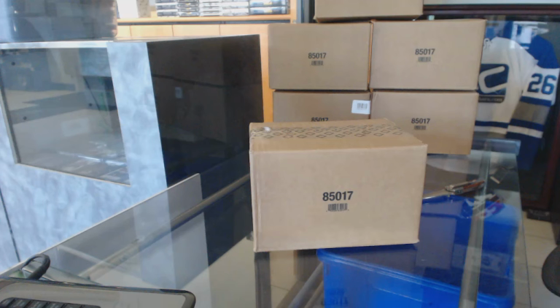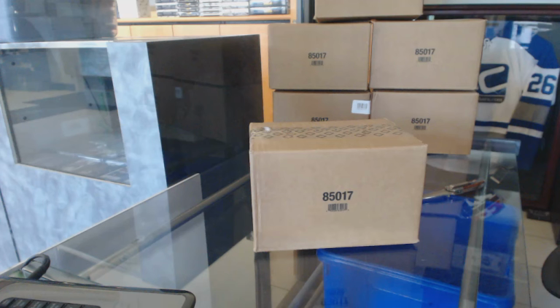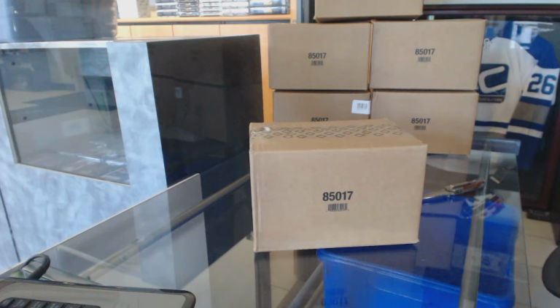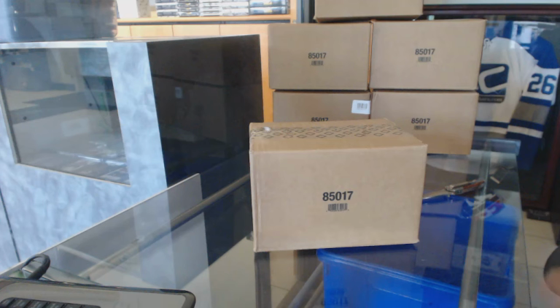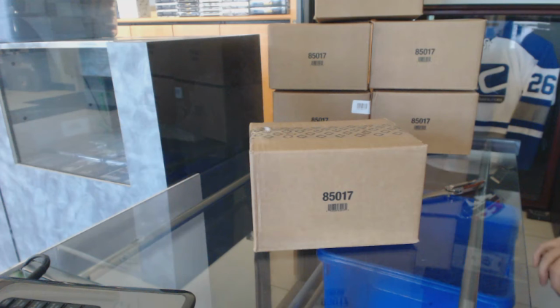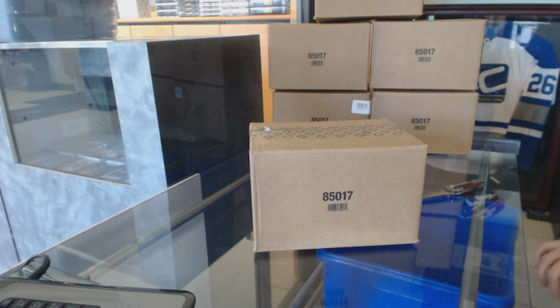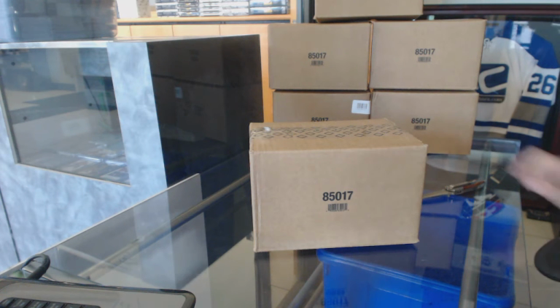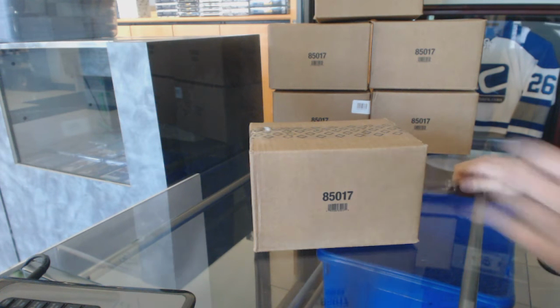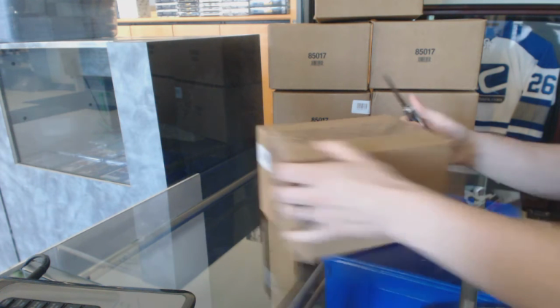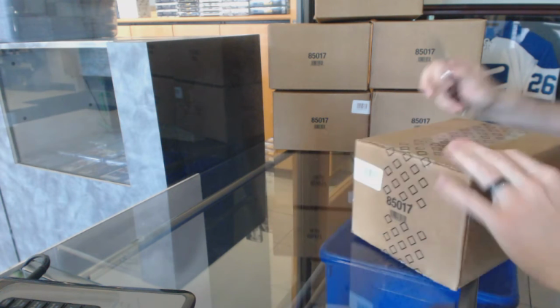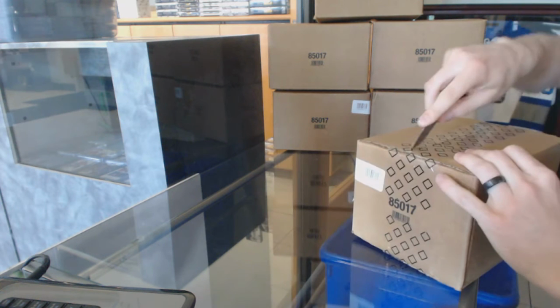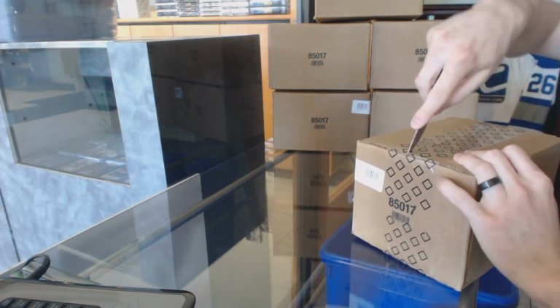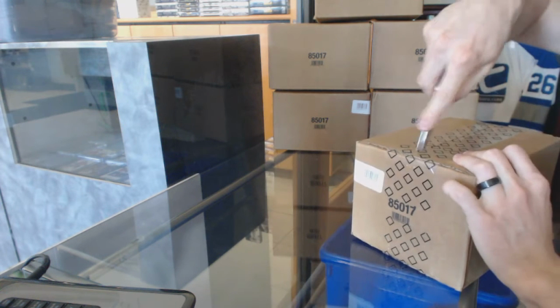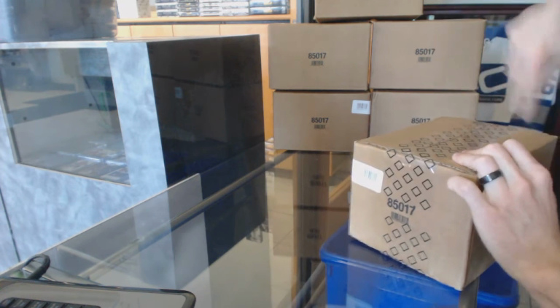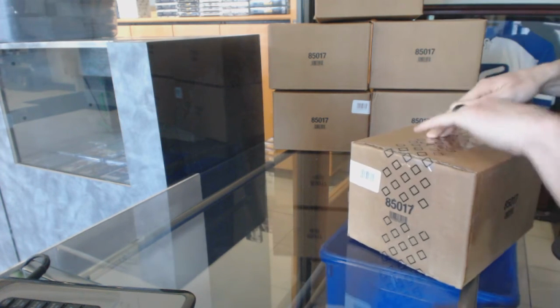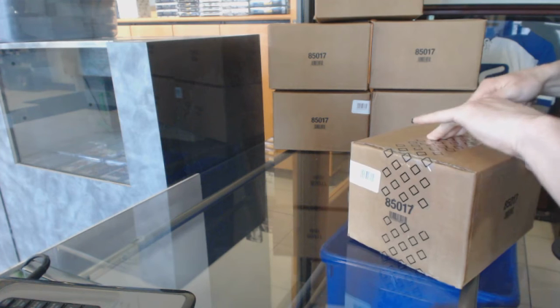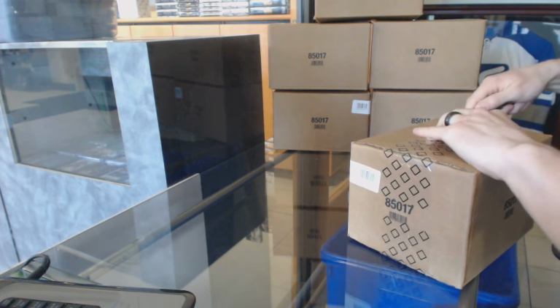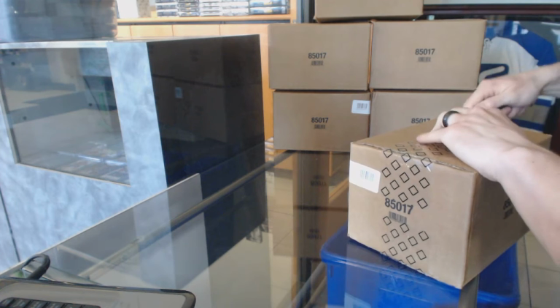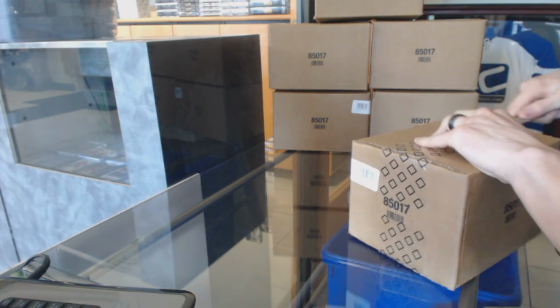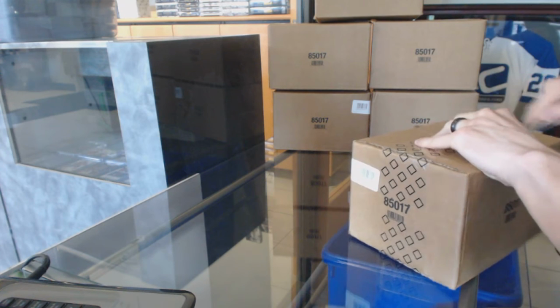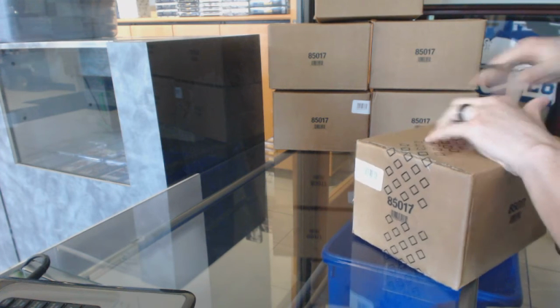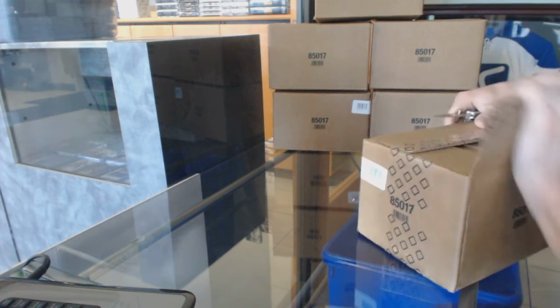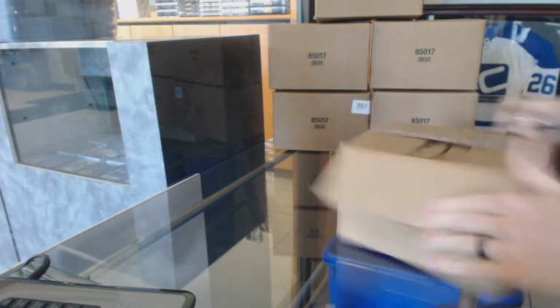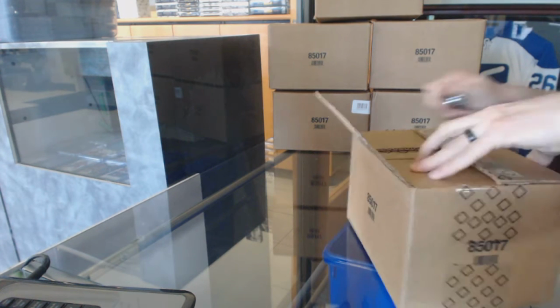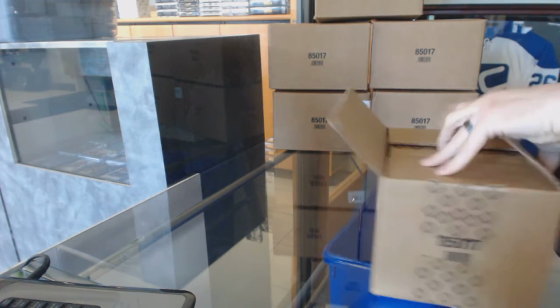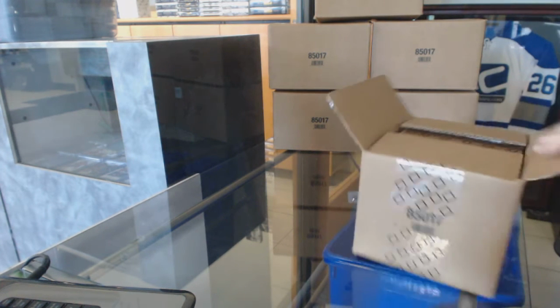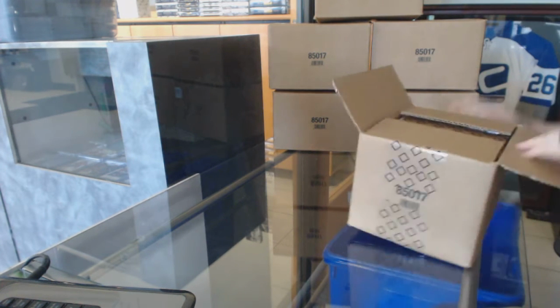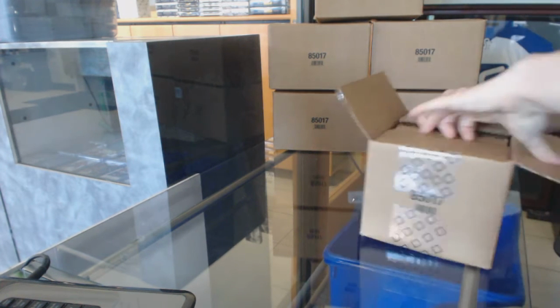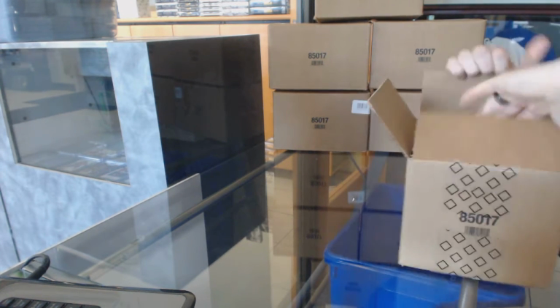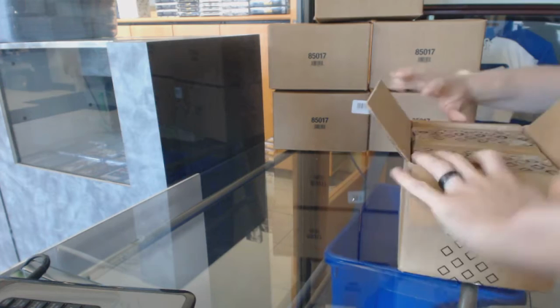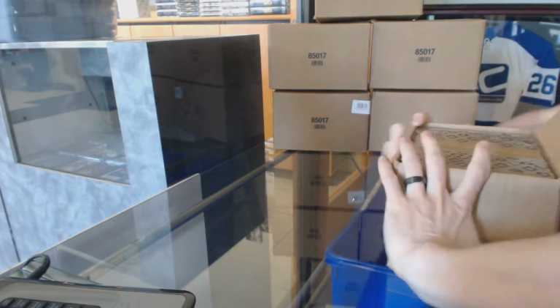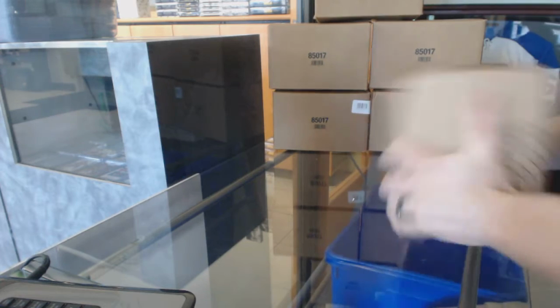Here we go — CNC group rate number 6279, 15-16 Upper Deck Black, 8-box master case.